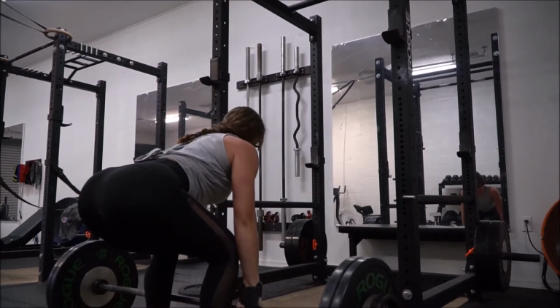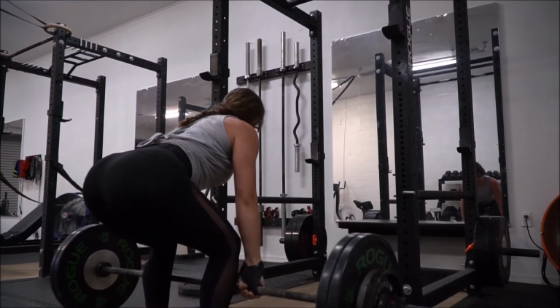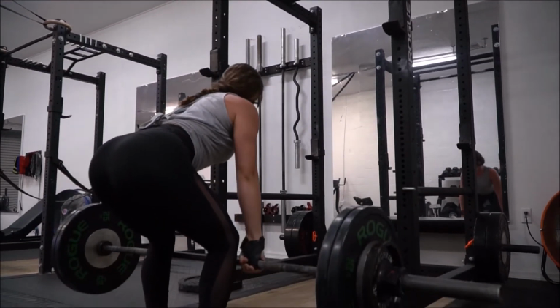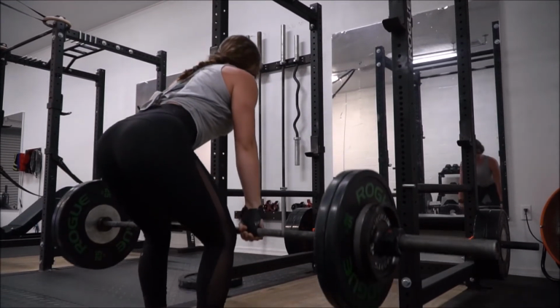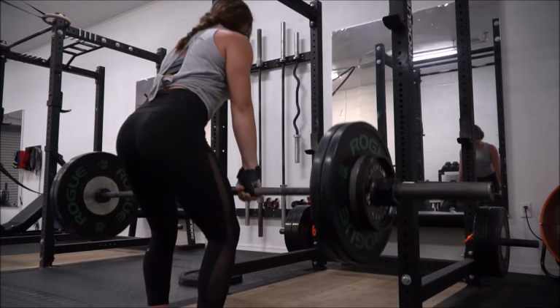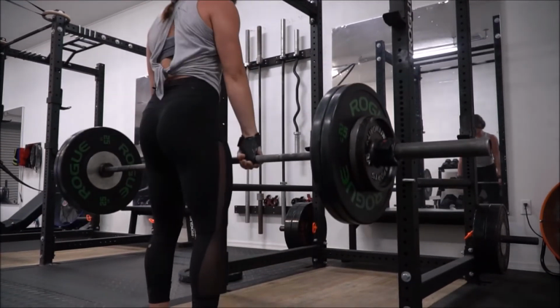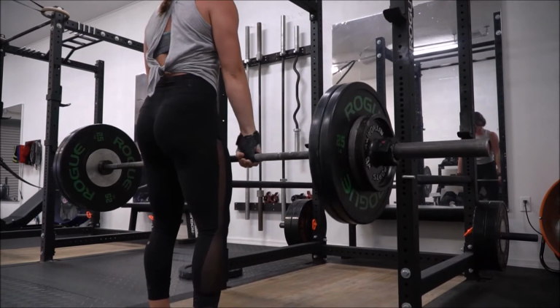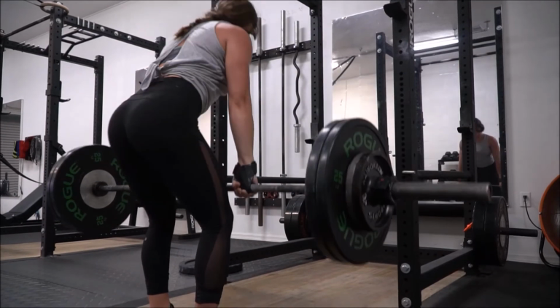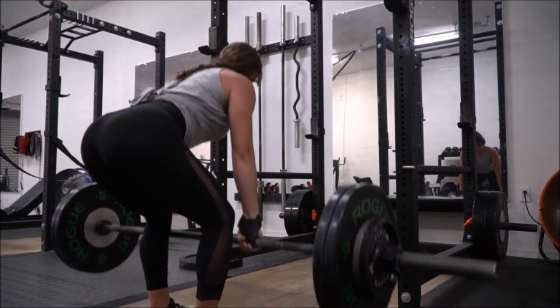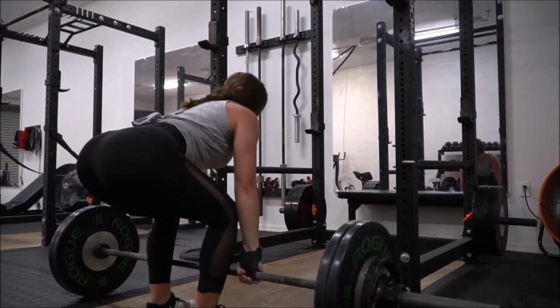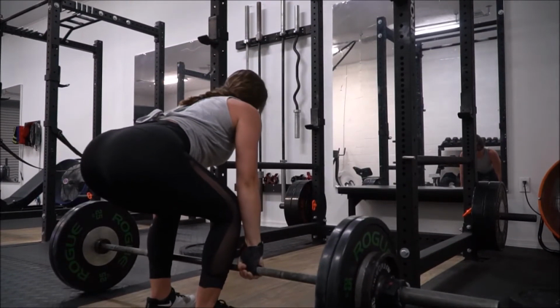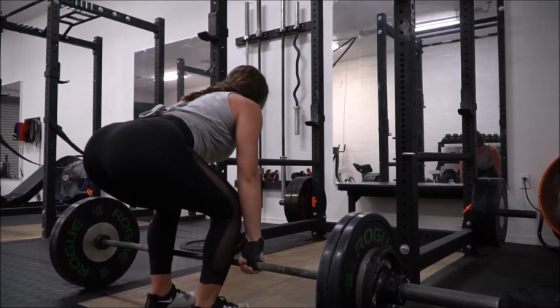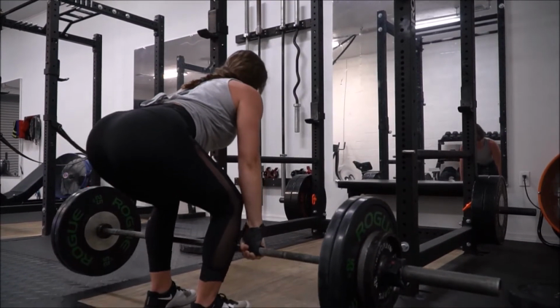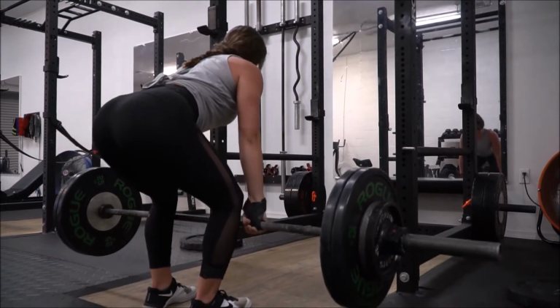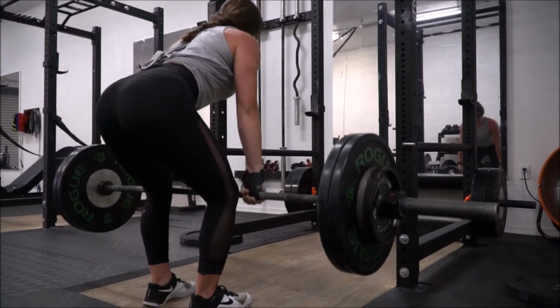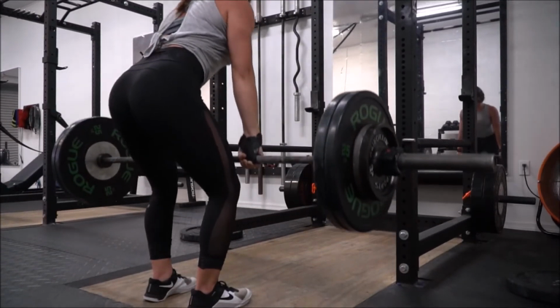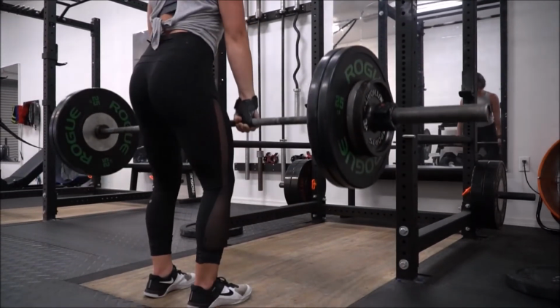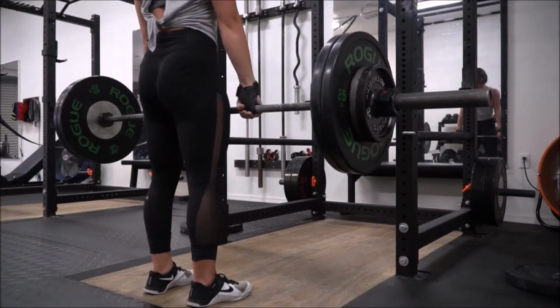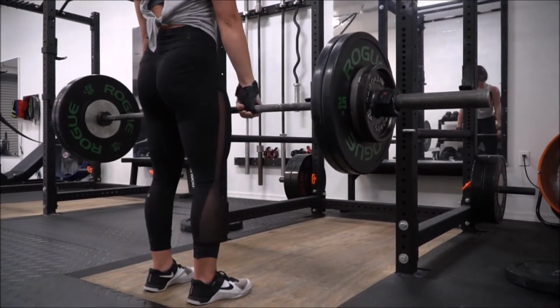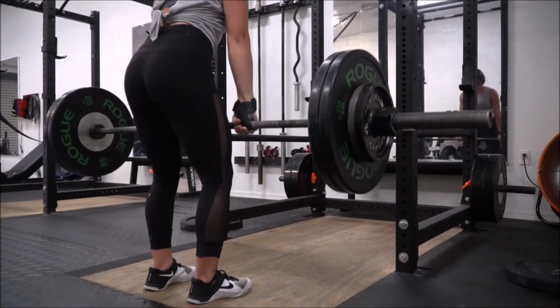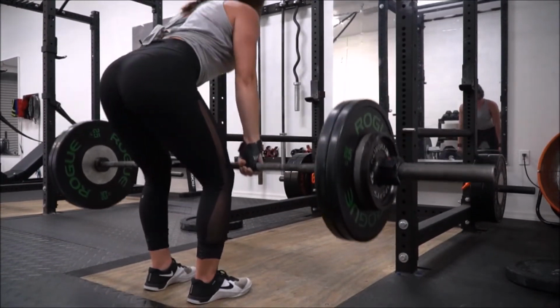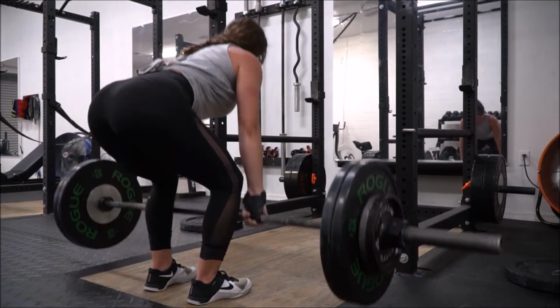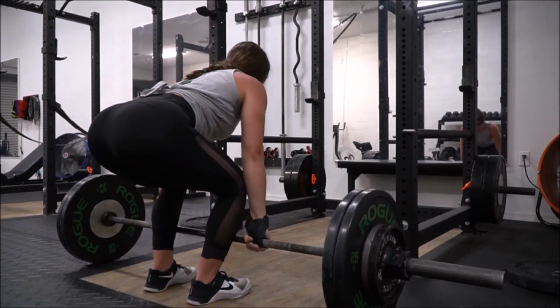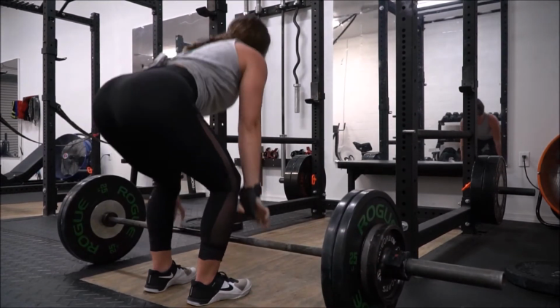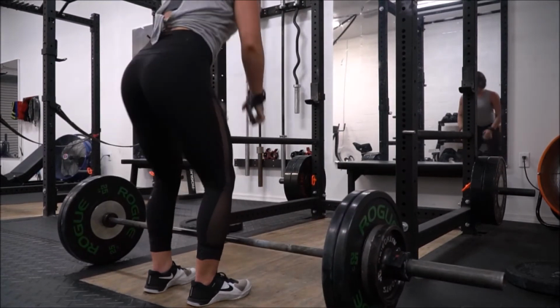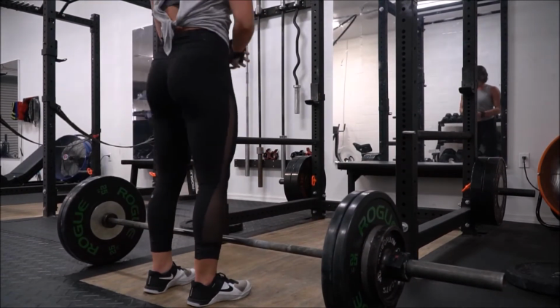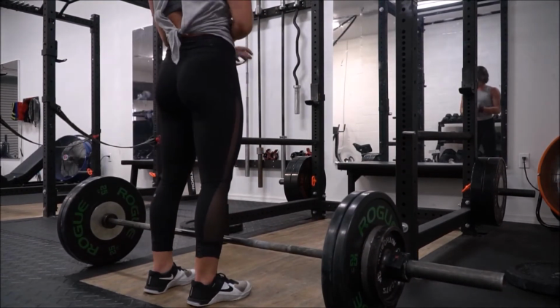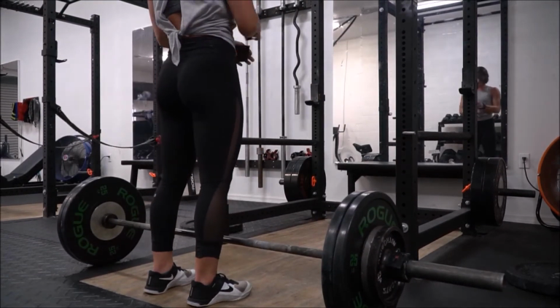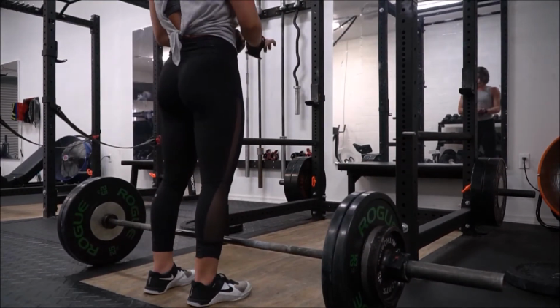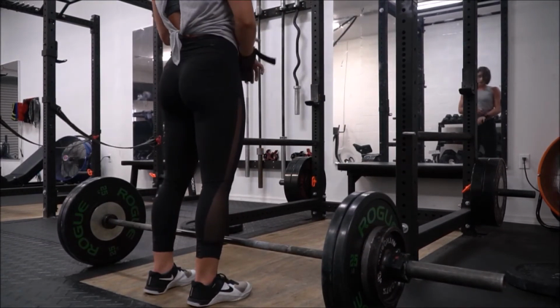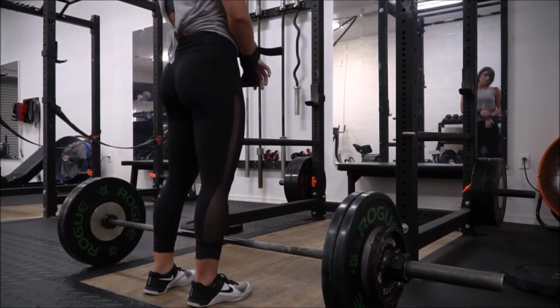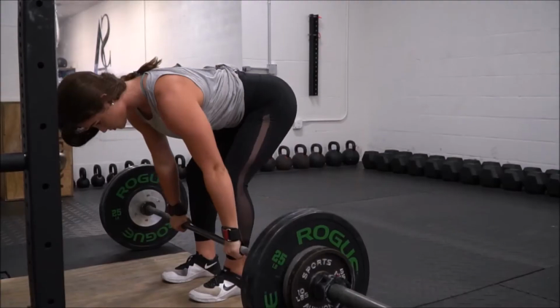You also want to make sure that your arms and your hands are always outside of your legs. You don't want to pull with your hands right in front of your legs, and you don't want to pull with them inside of your legs.